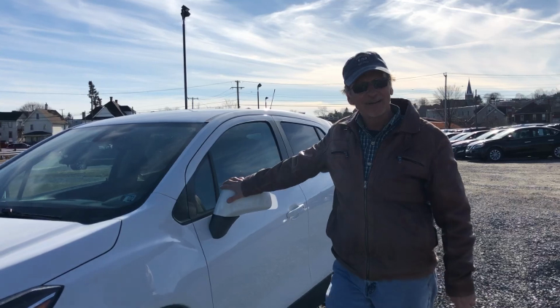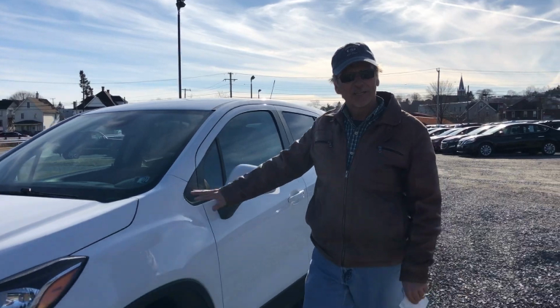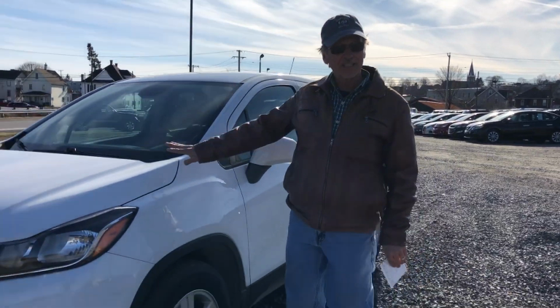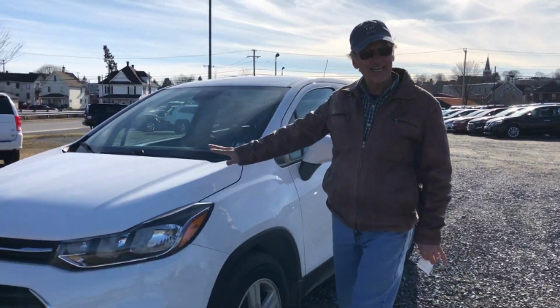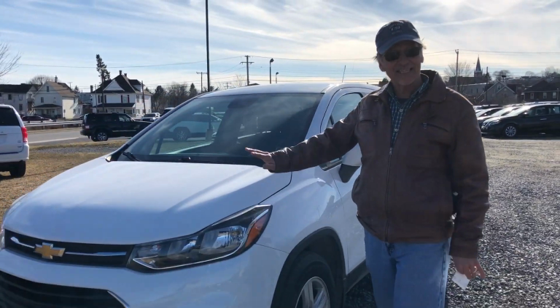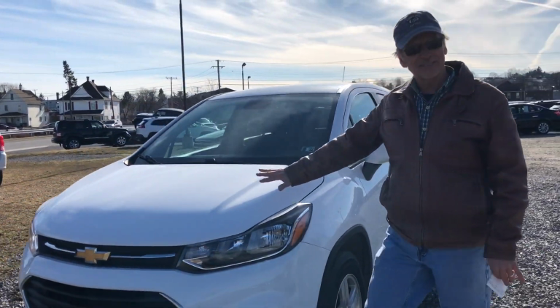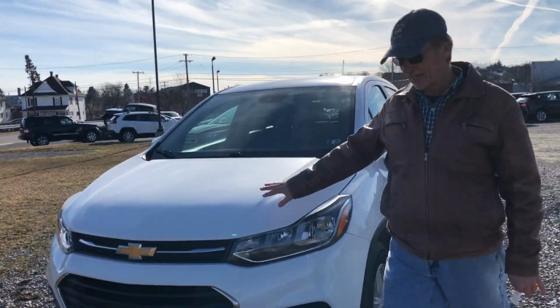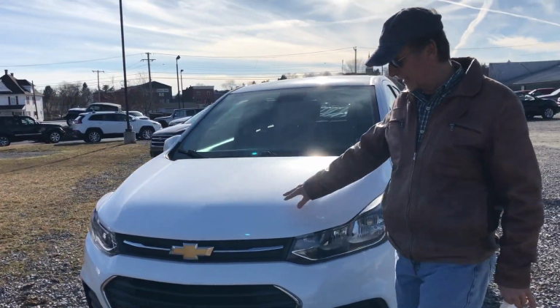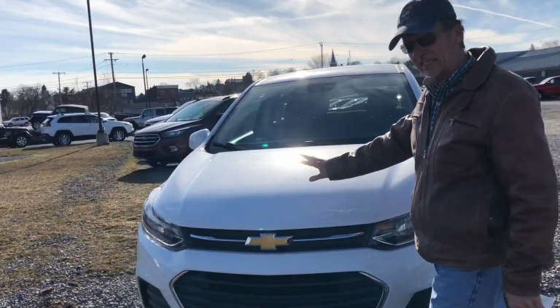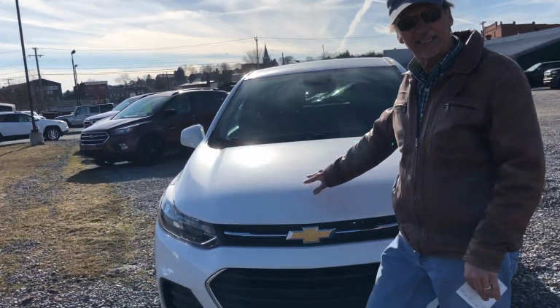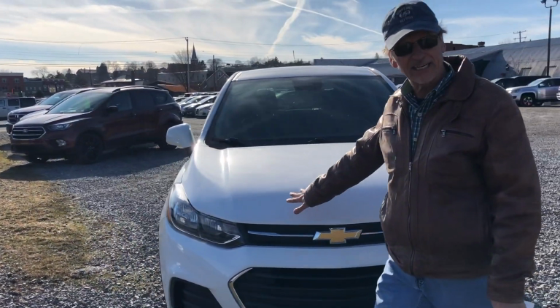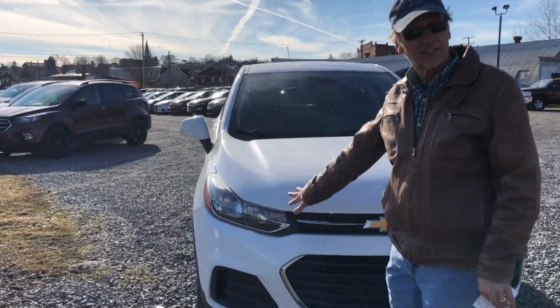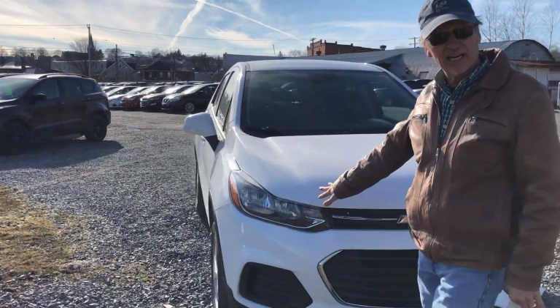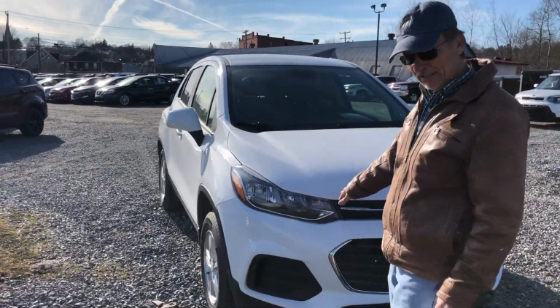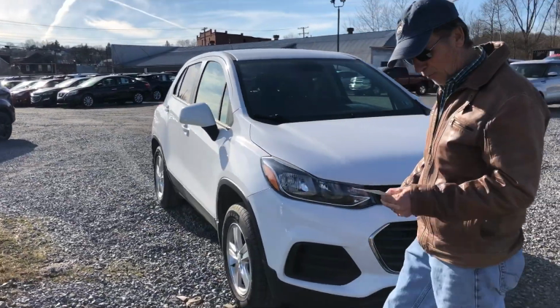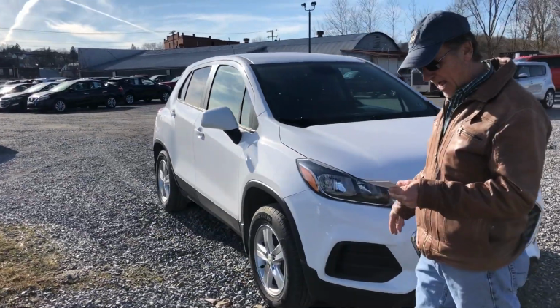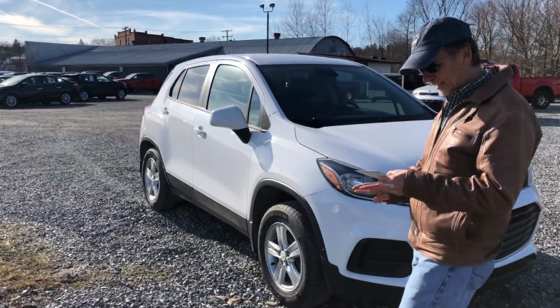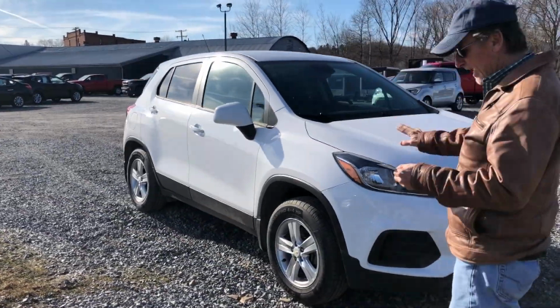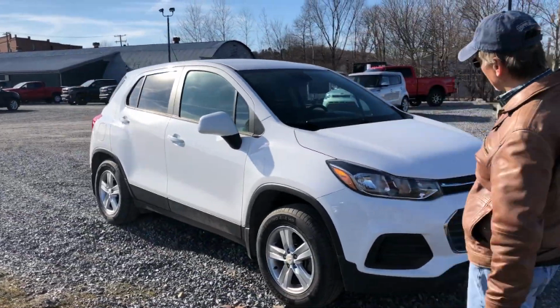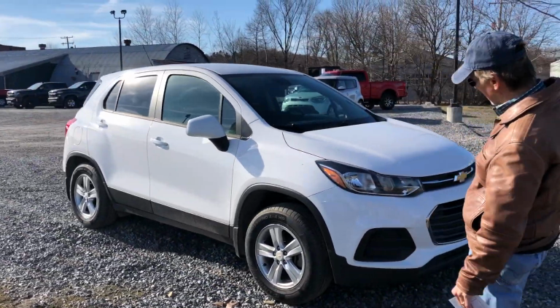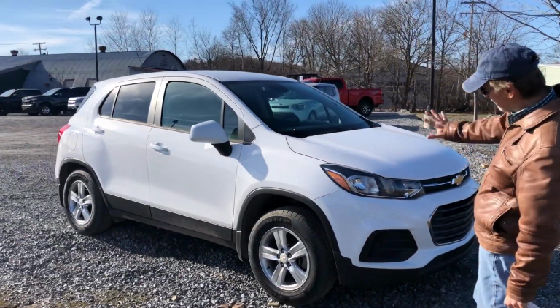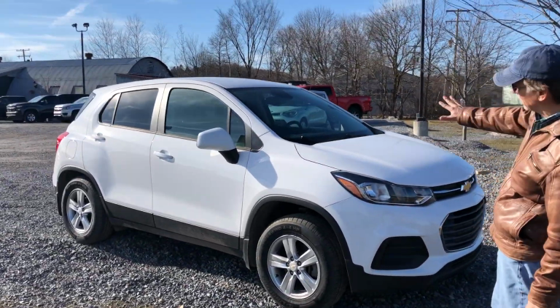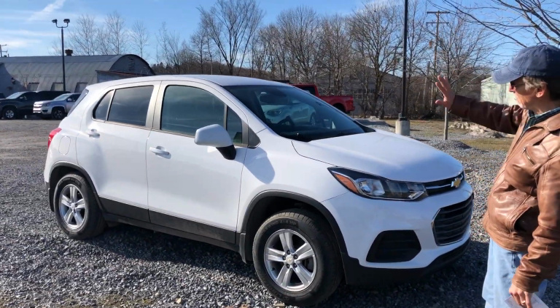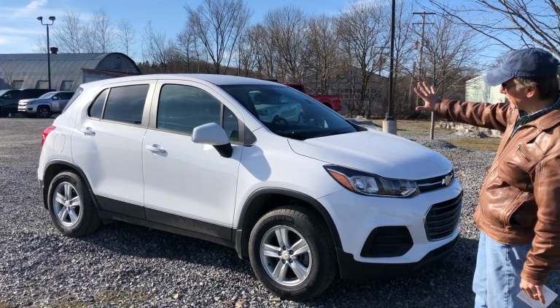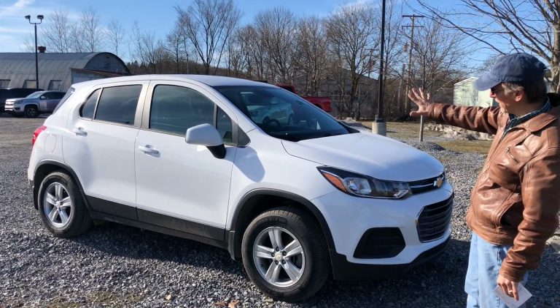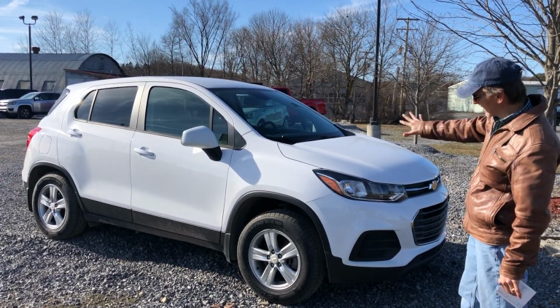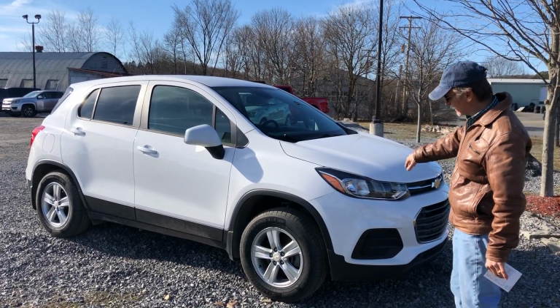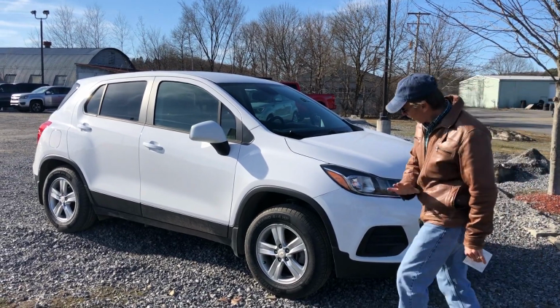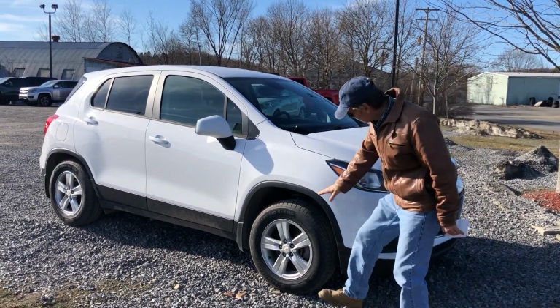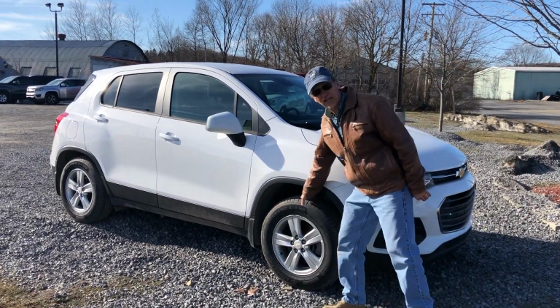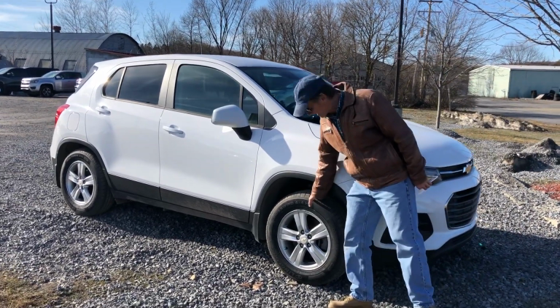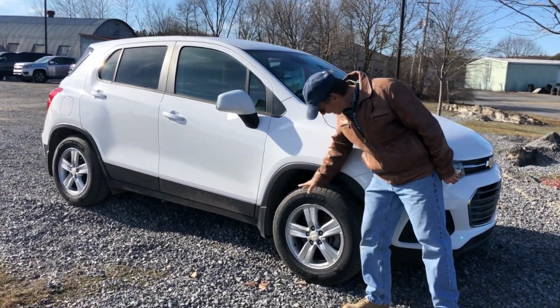Hi, I'm Curt. Just 19,000 miles on this 2019 Chevrolet Trax LS model. Very, very clean. 100% ready to go.